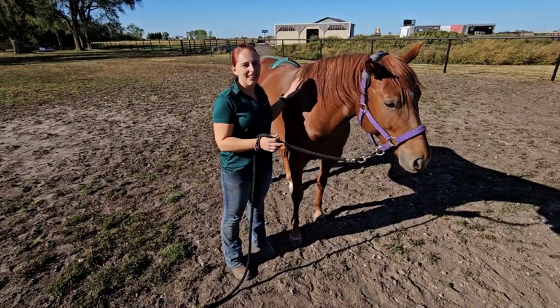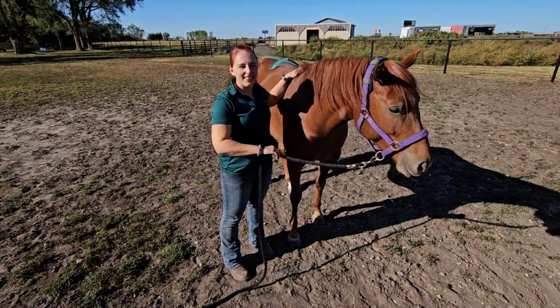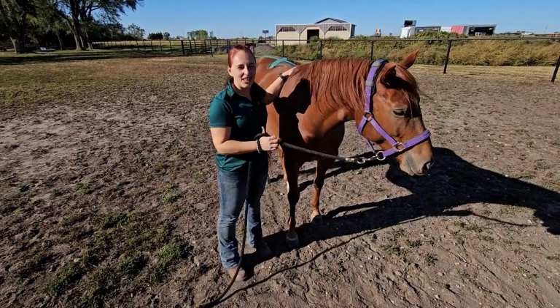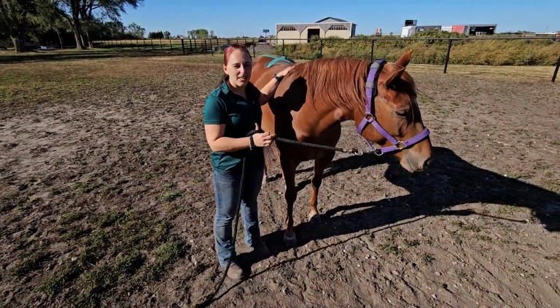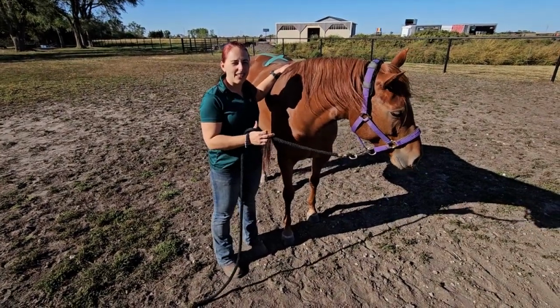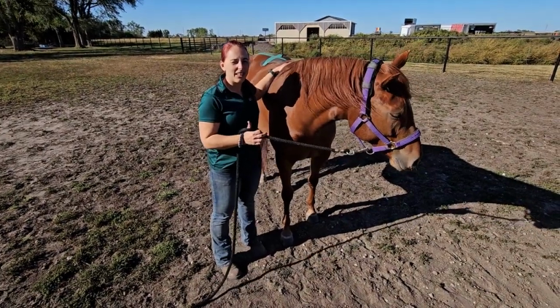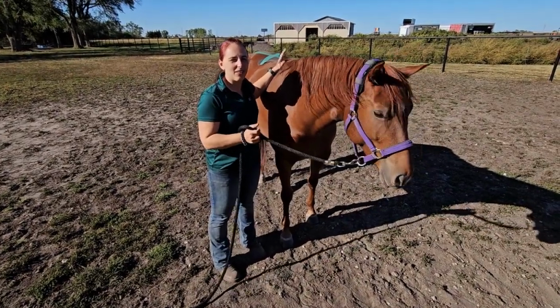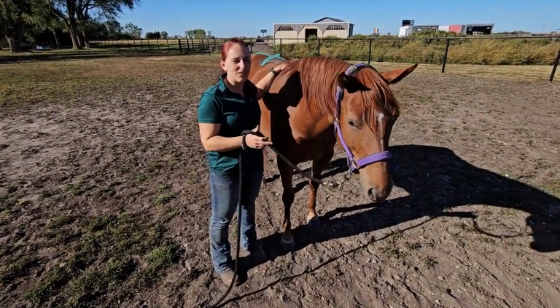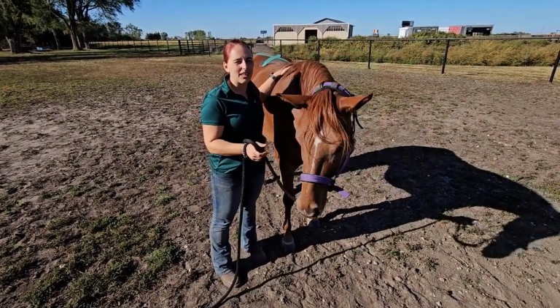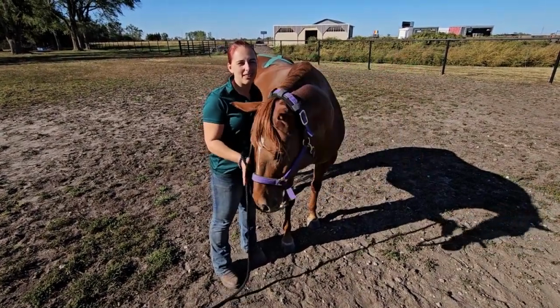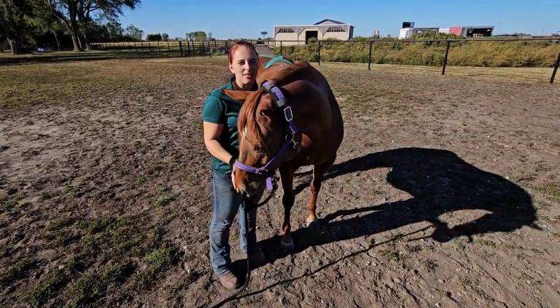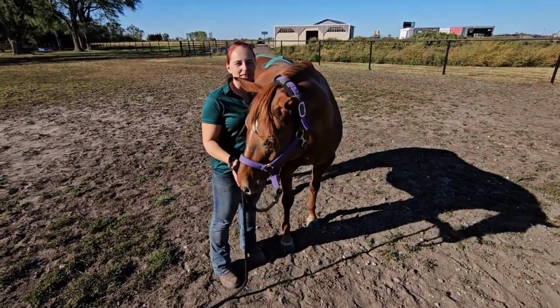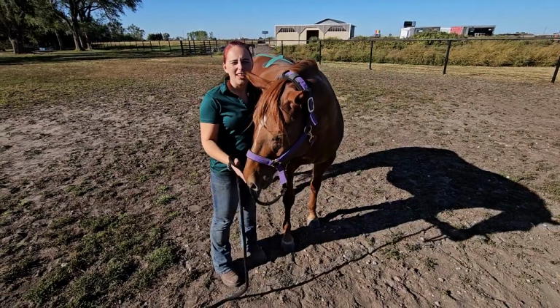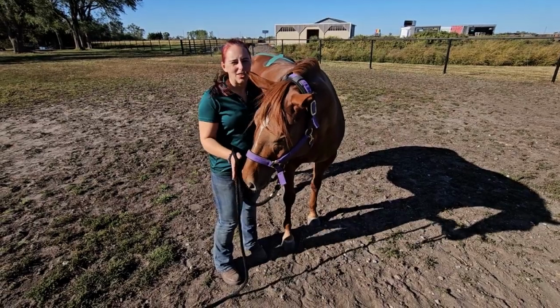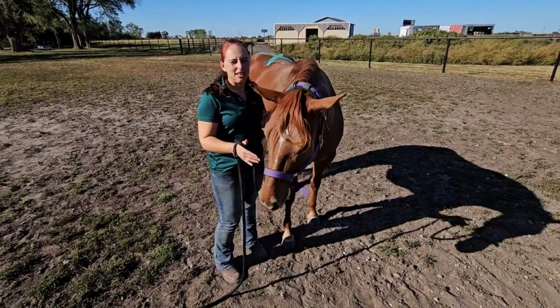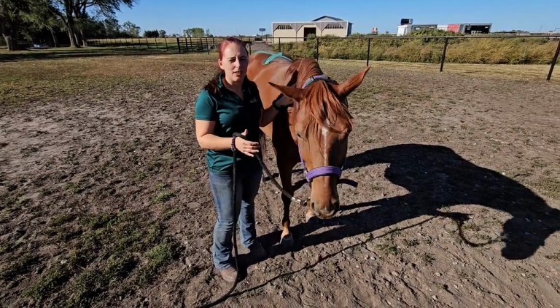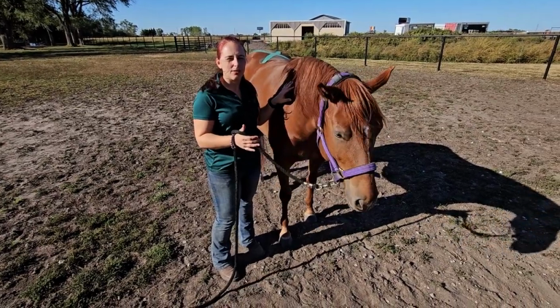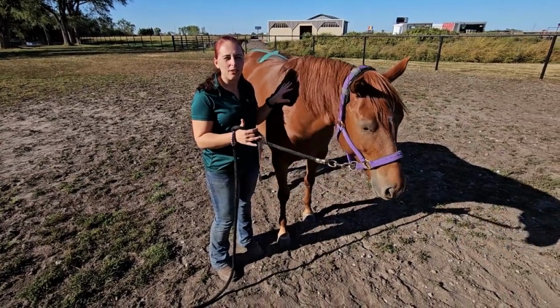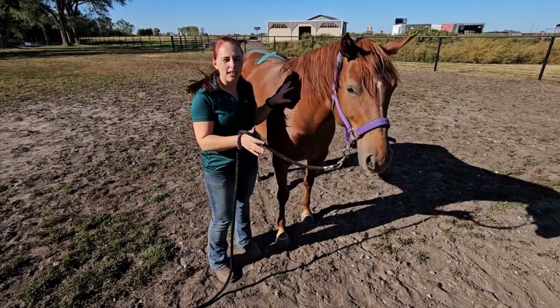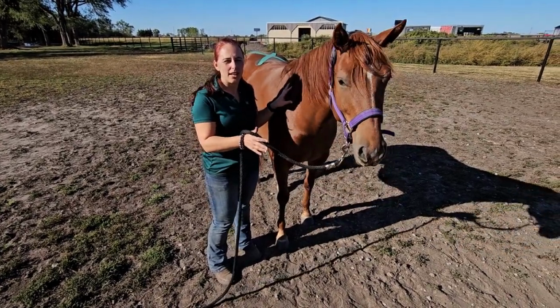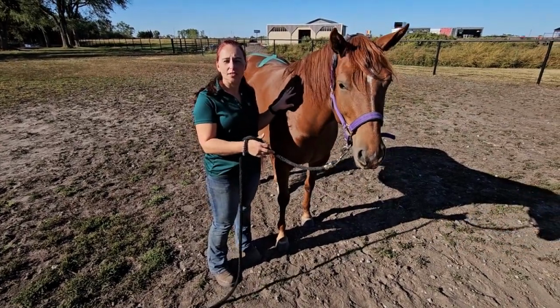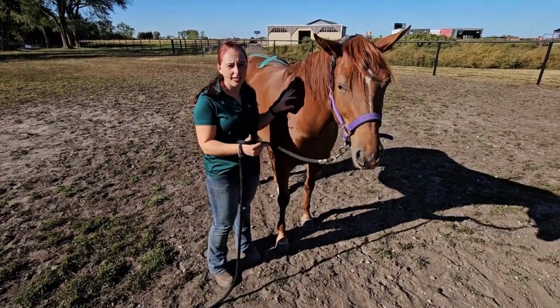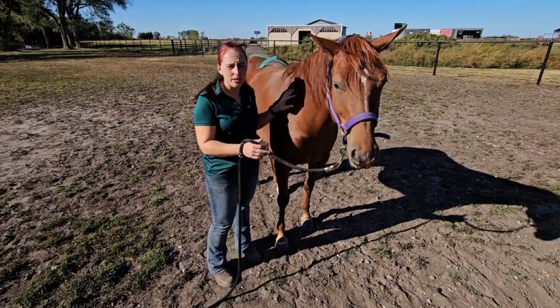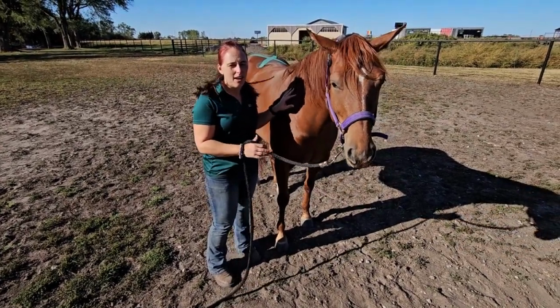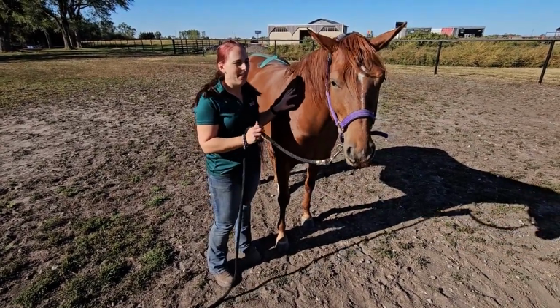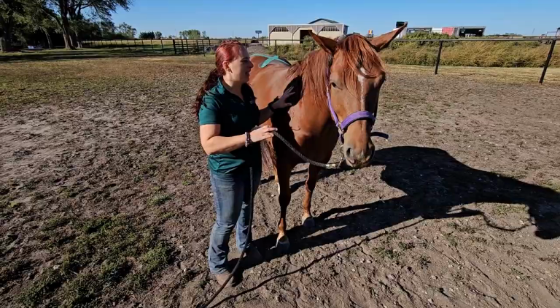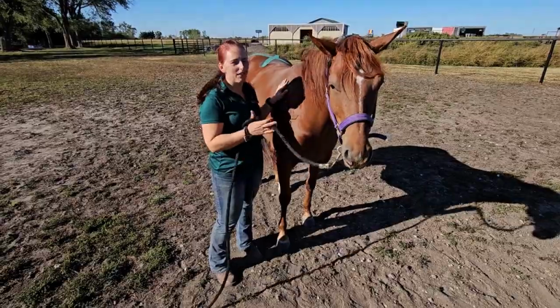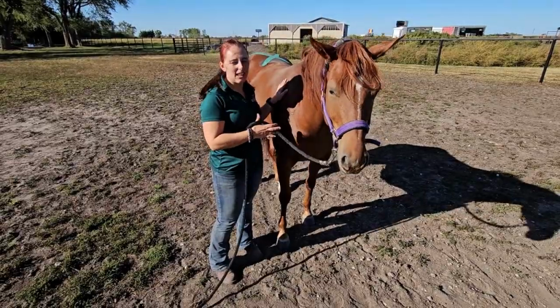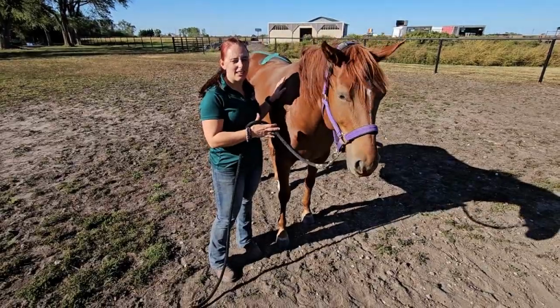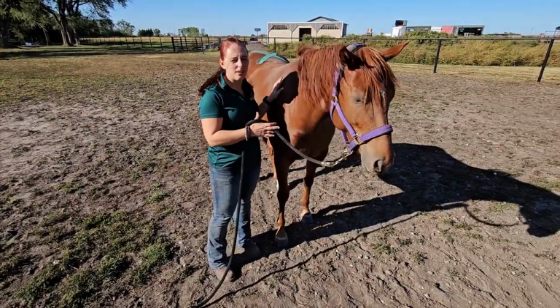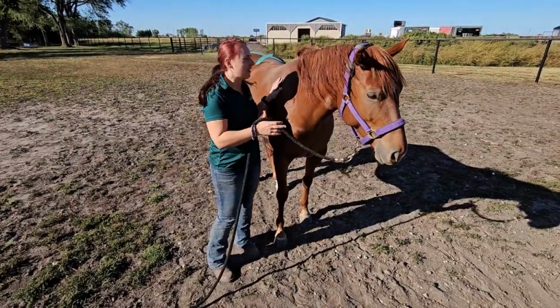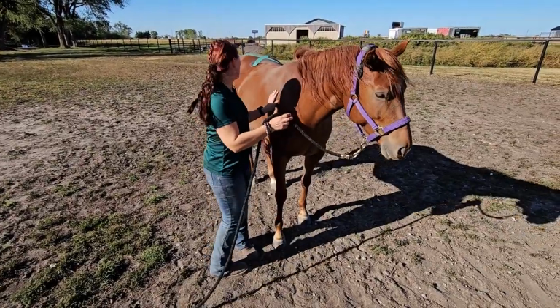Hi, this is Jane Kaminsky with Restoring Balanced Equine Services. I was just going to take a really quick video on how to take off K-Tape, so you can kind of see how the process goes.